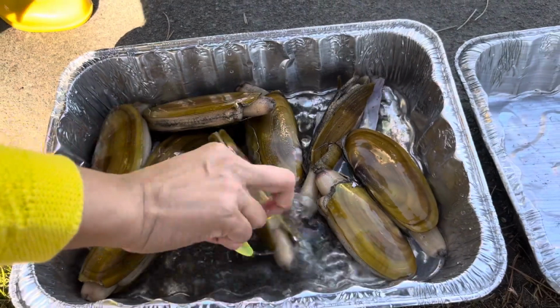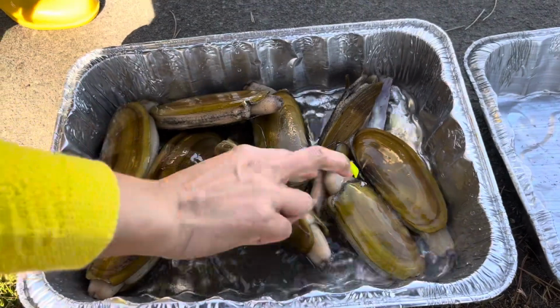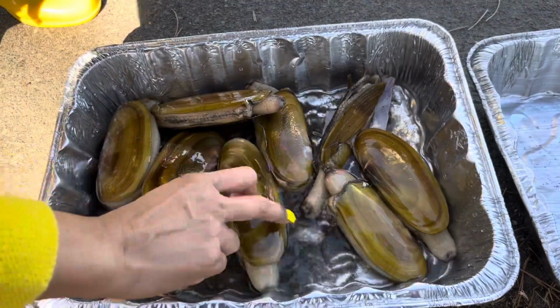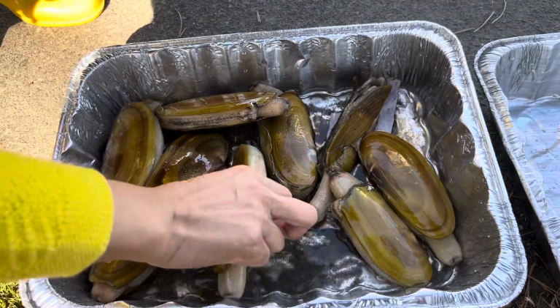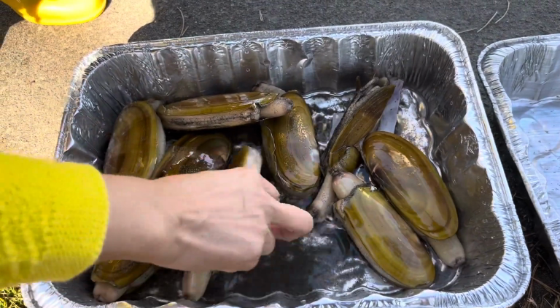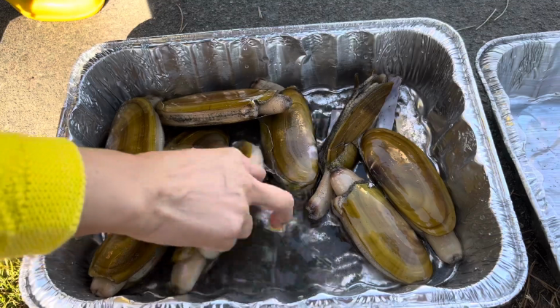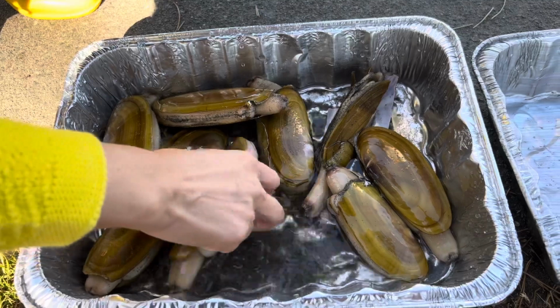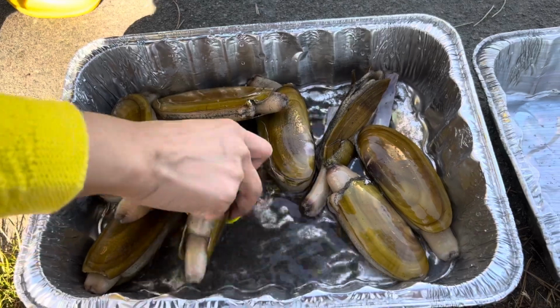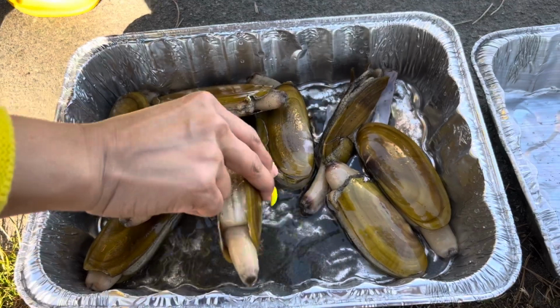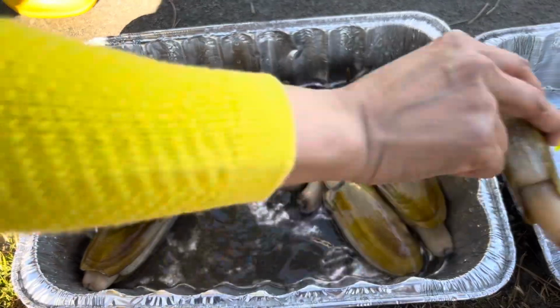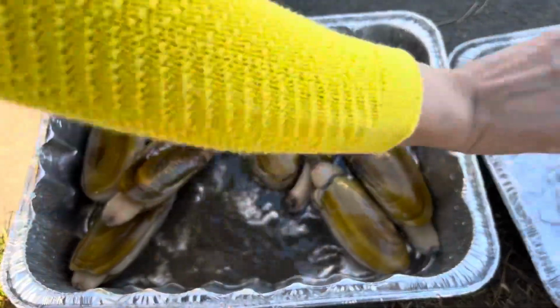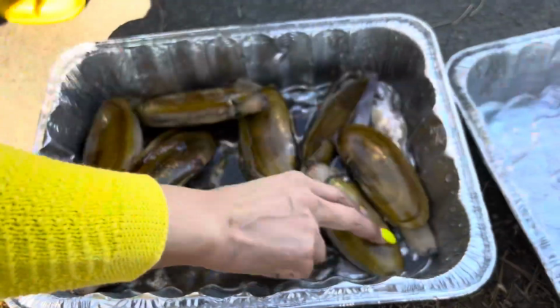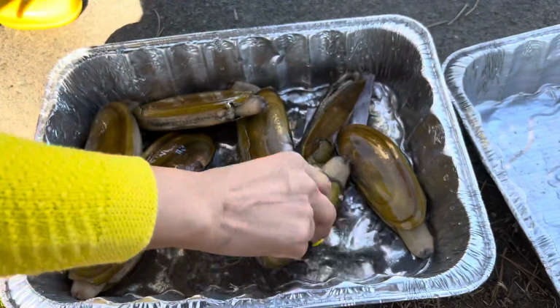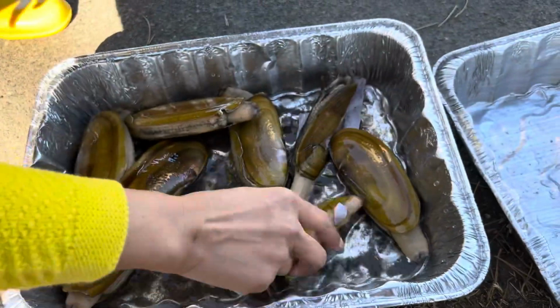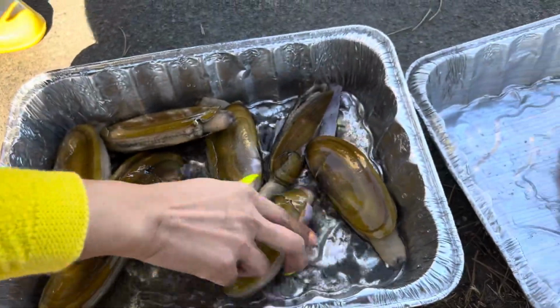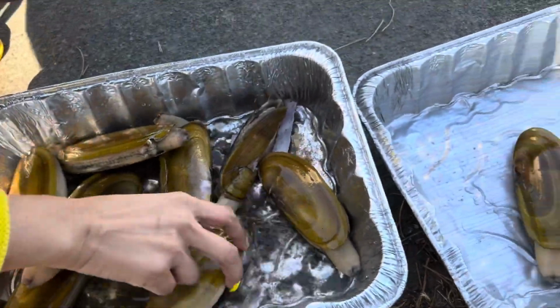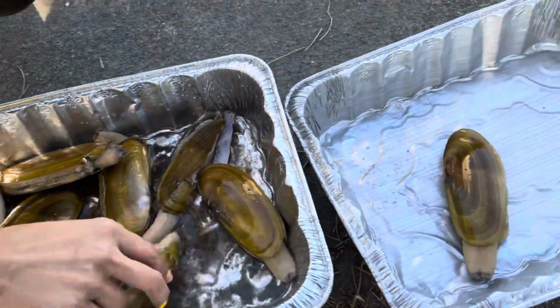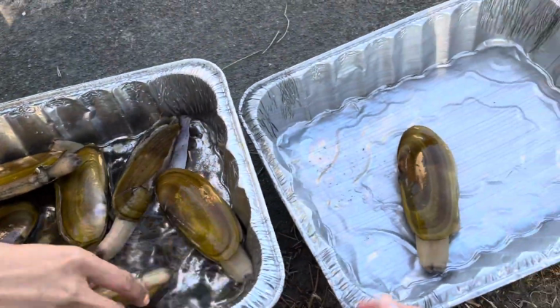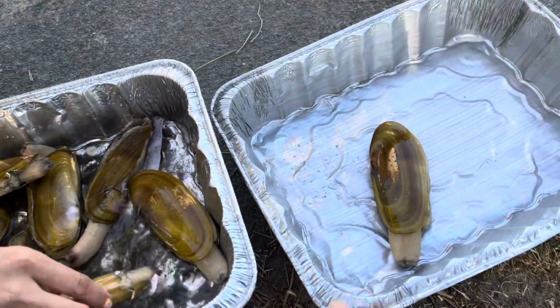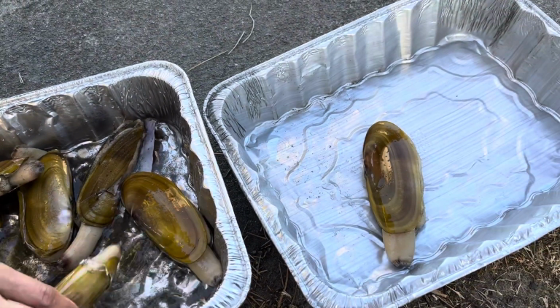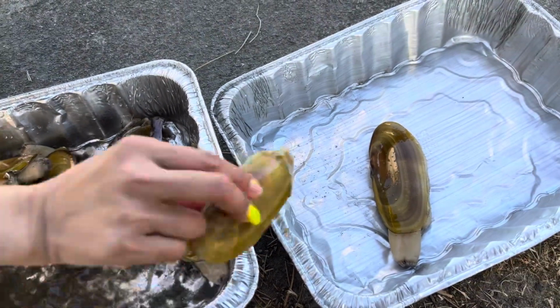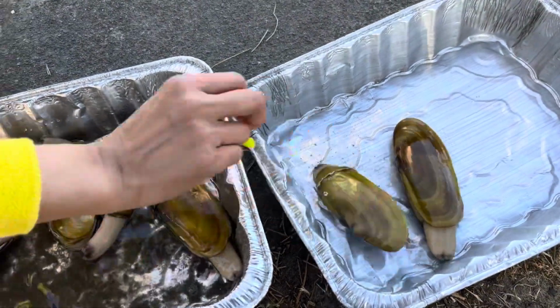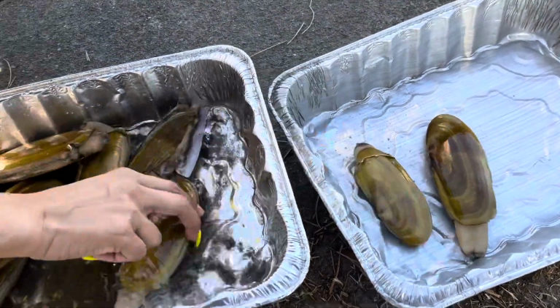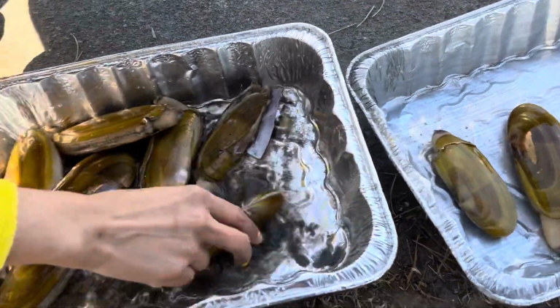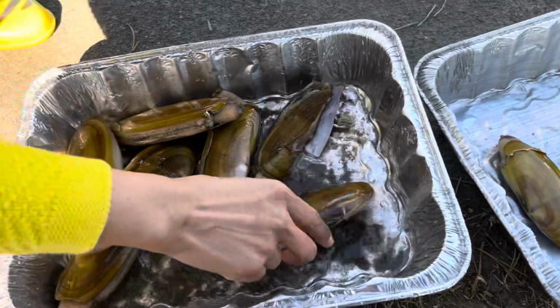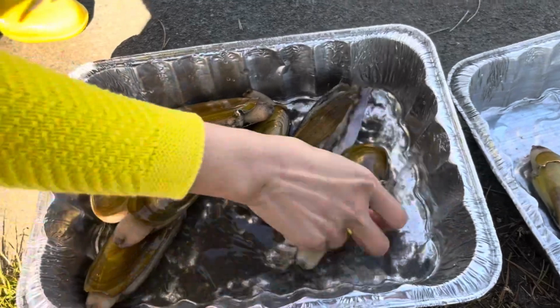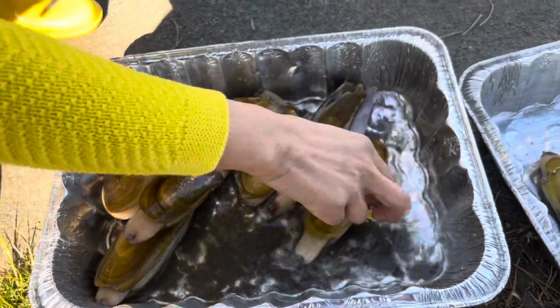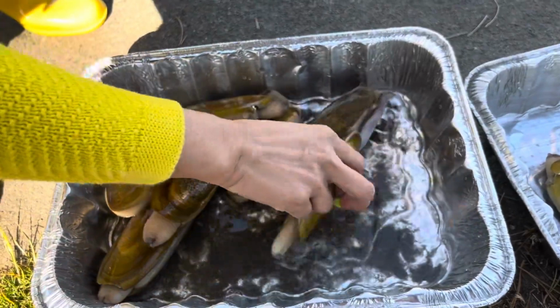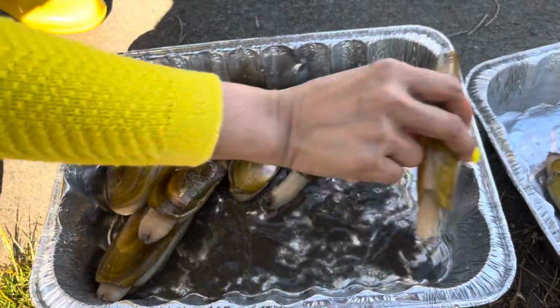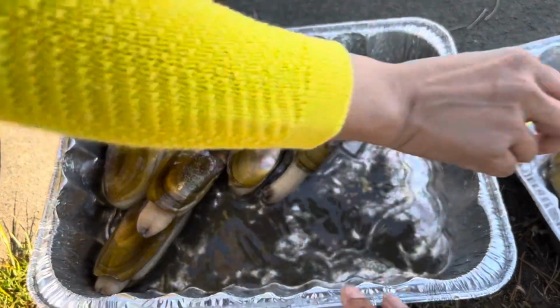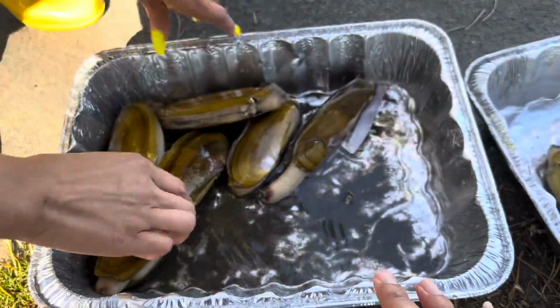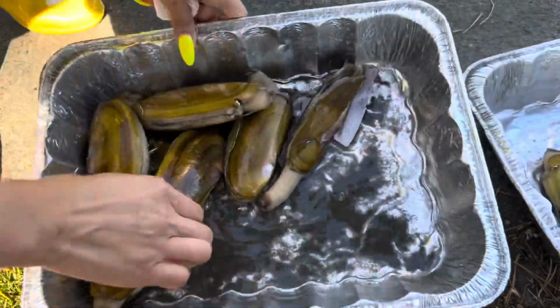We pour water in now and do a quick rinse before we boil them up and clean them, so we basically just want to get all the sand out.